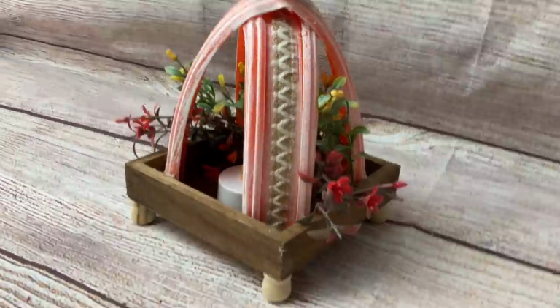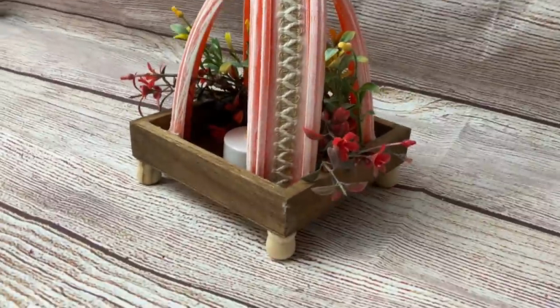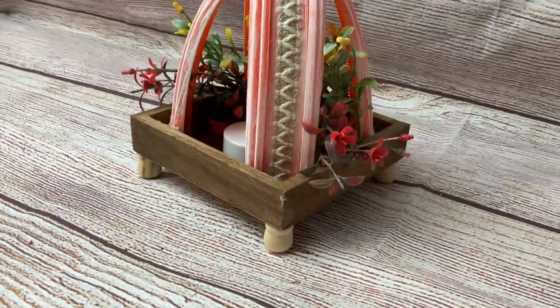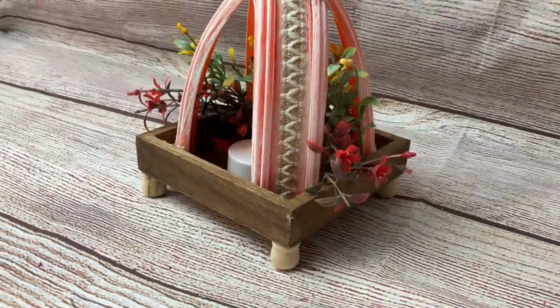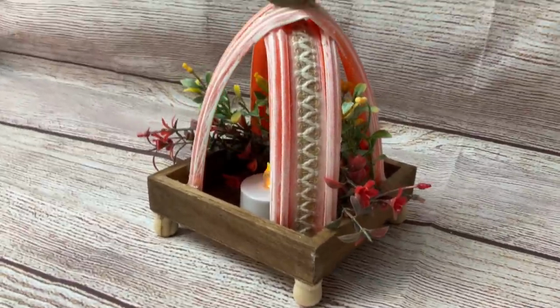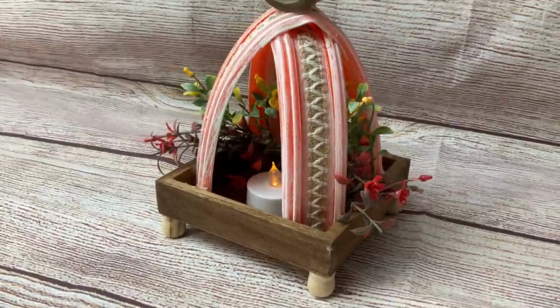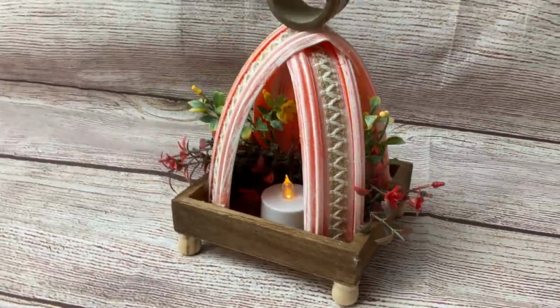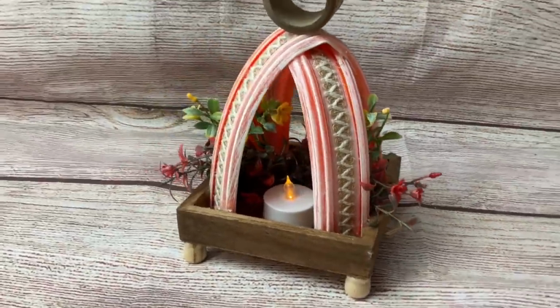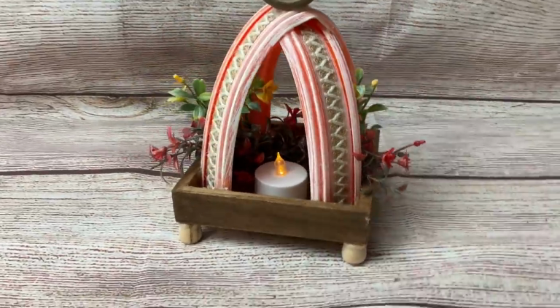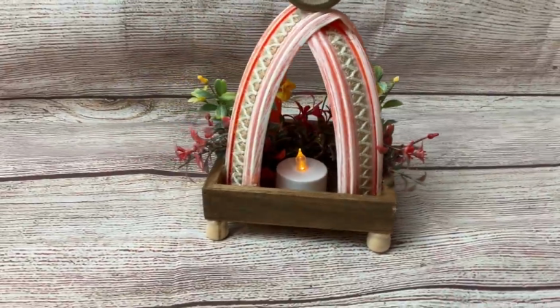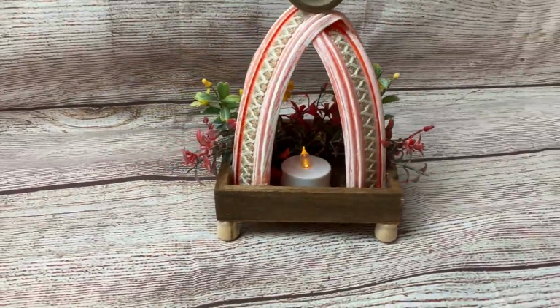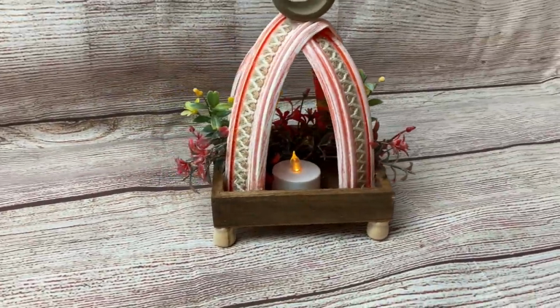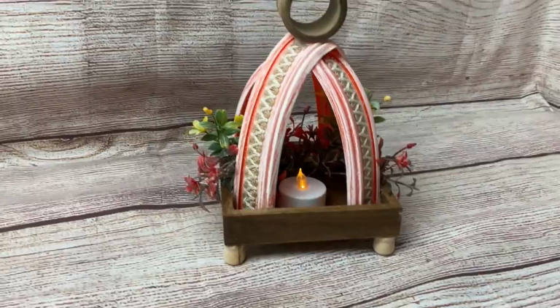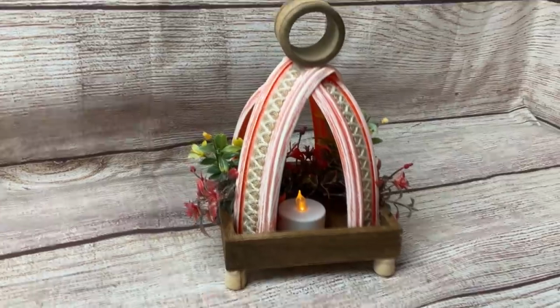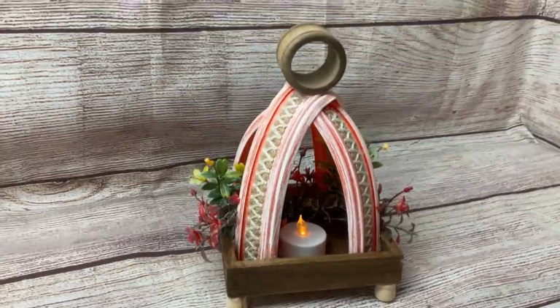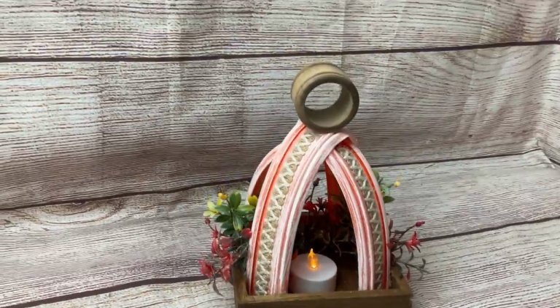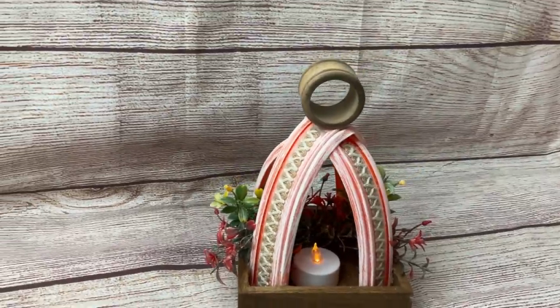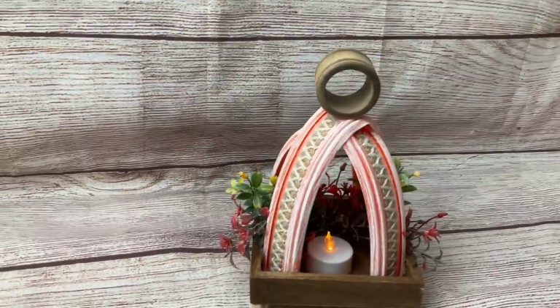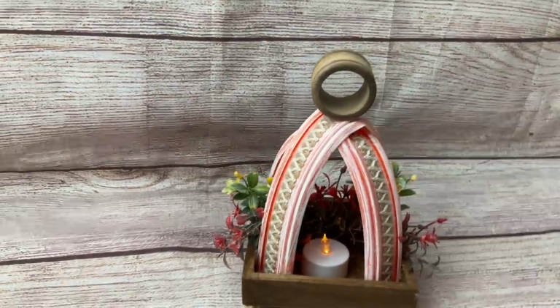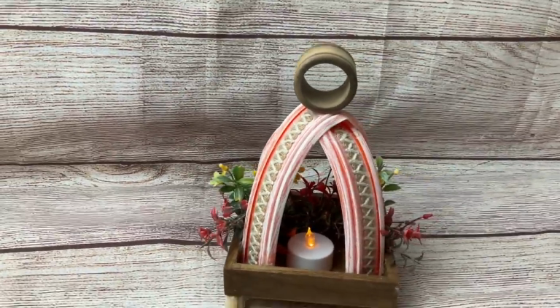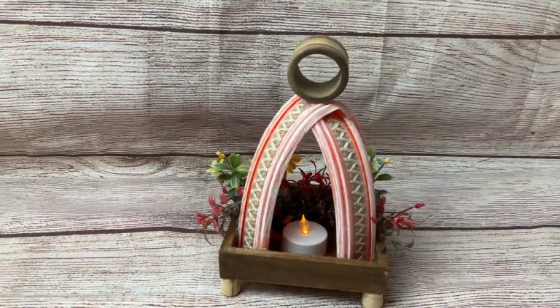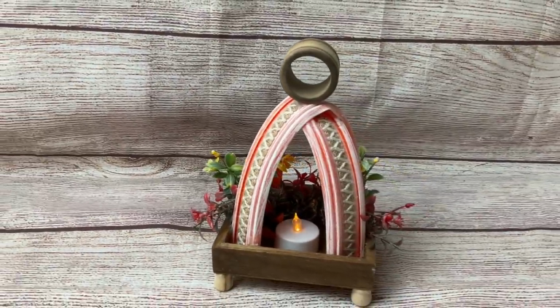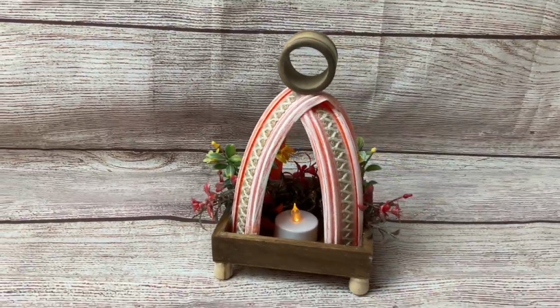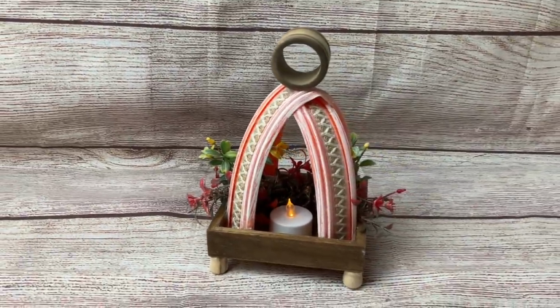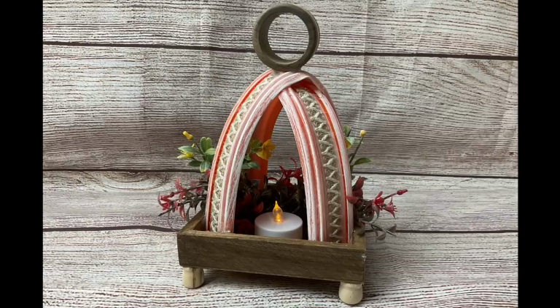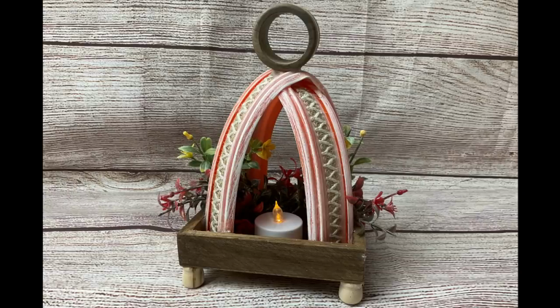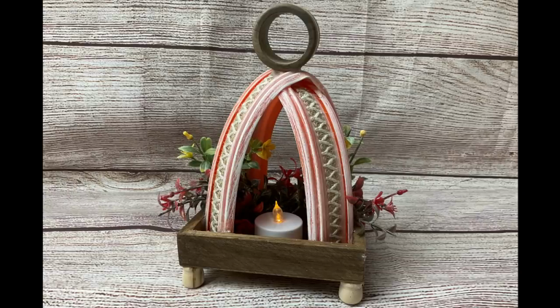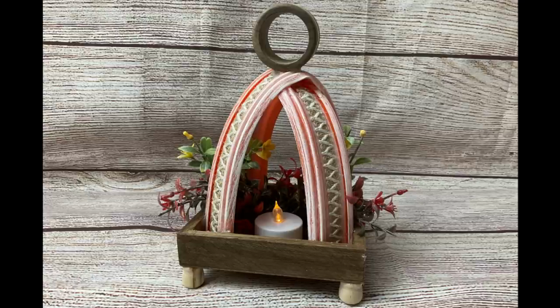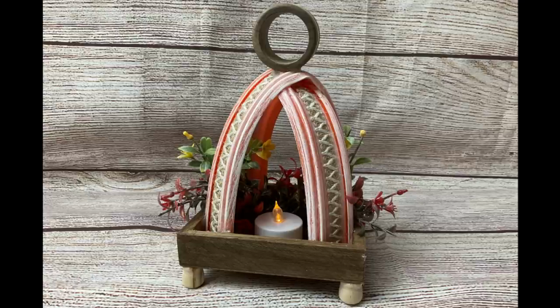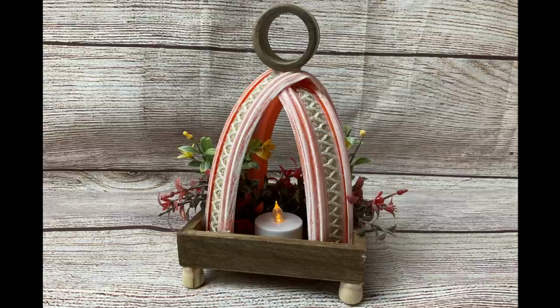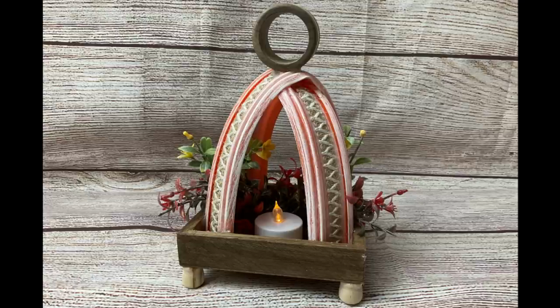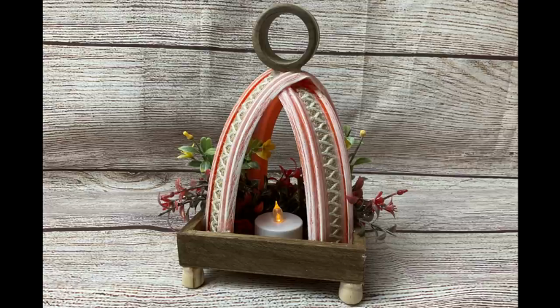I do love my larger version from a previous video but I think for smaller spaces, using just one track piece and making this smaller lantern is a great option as well.